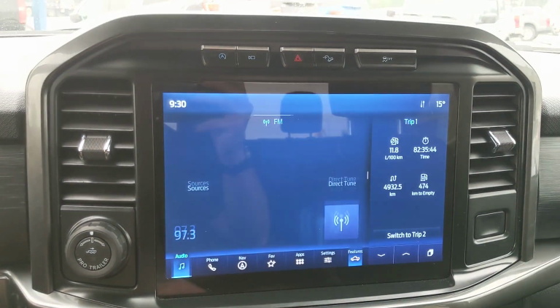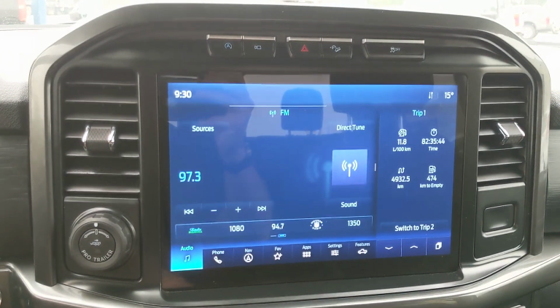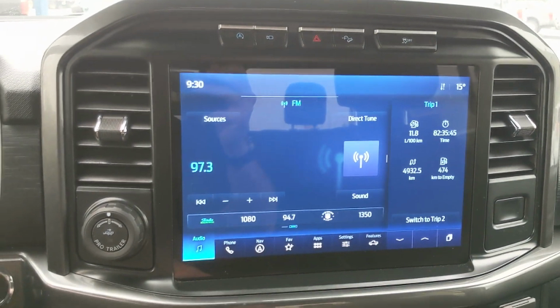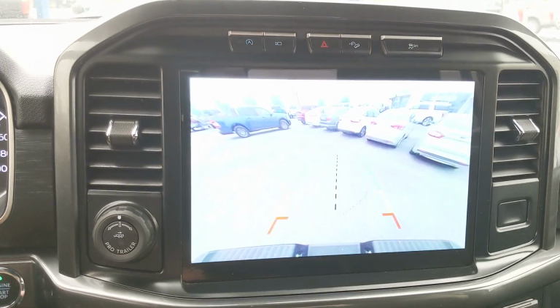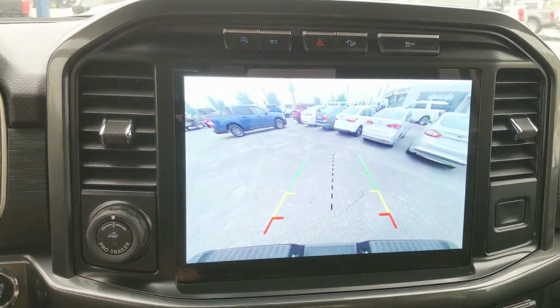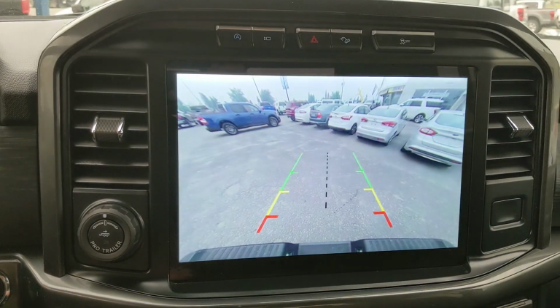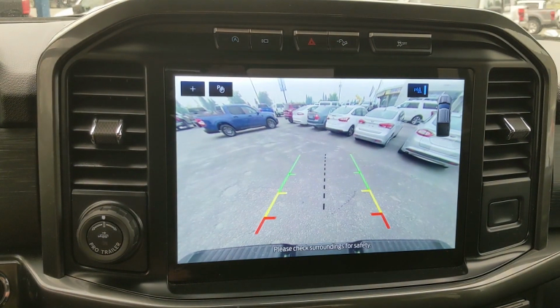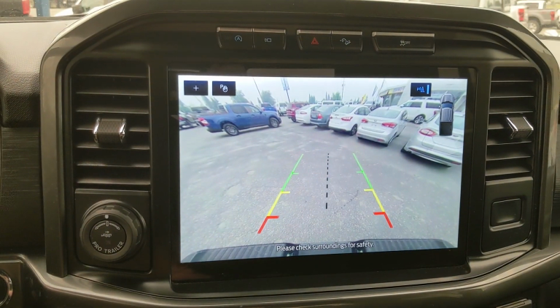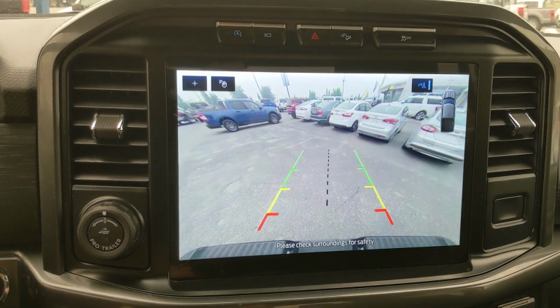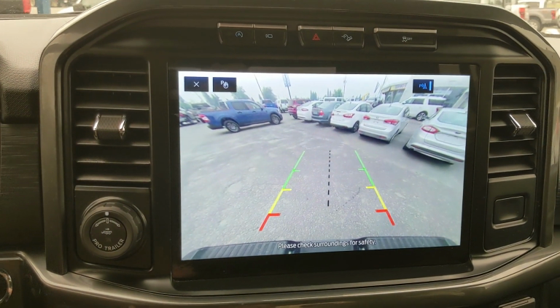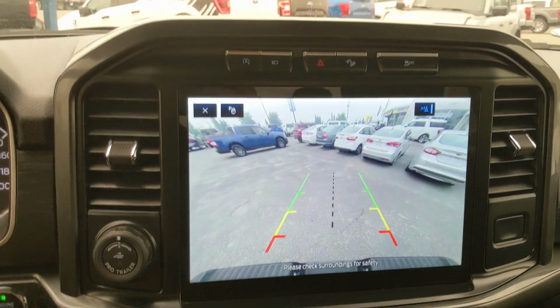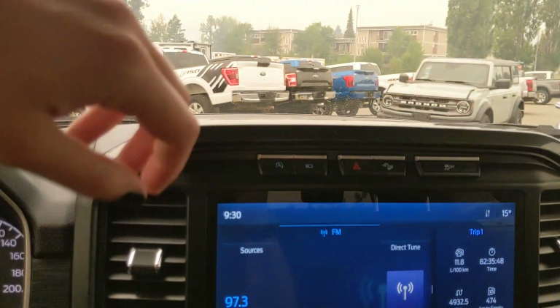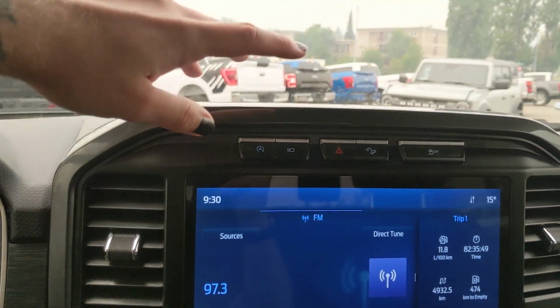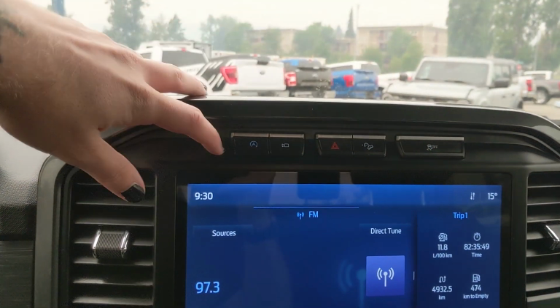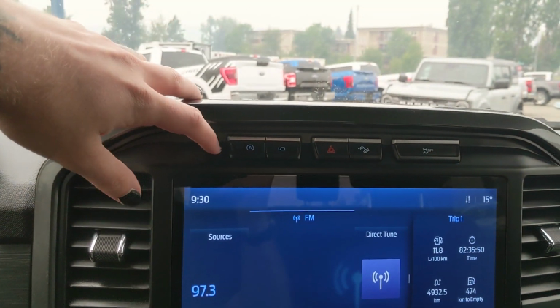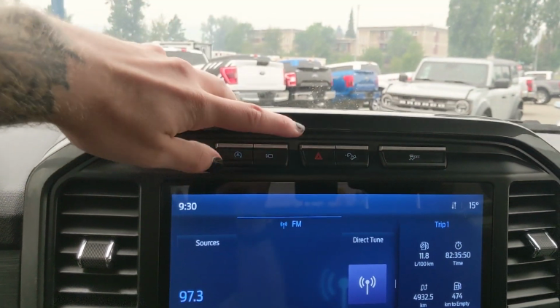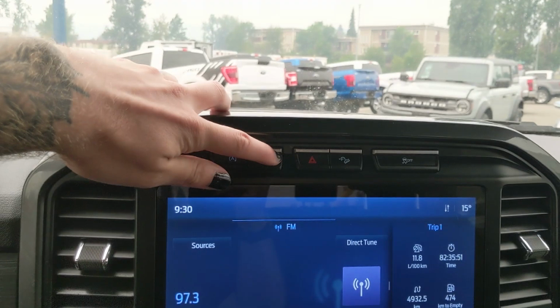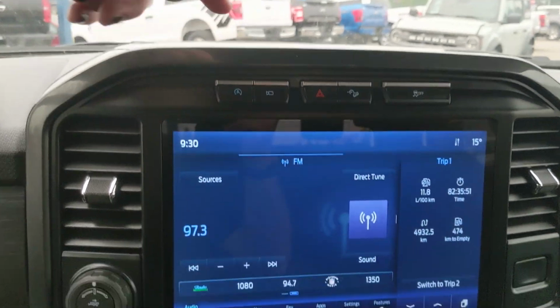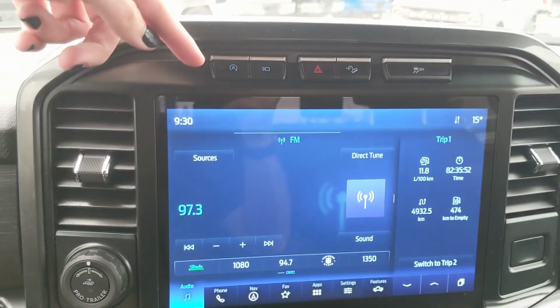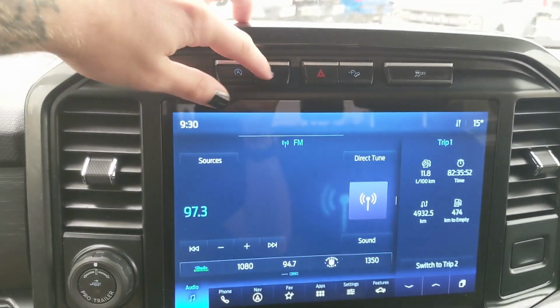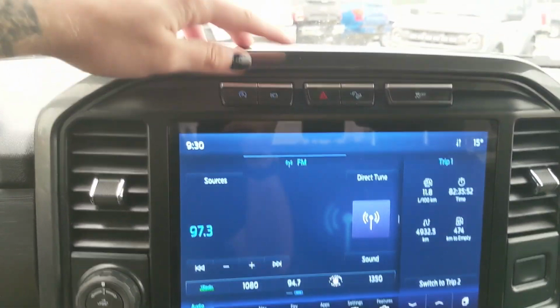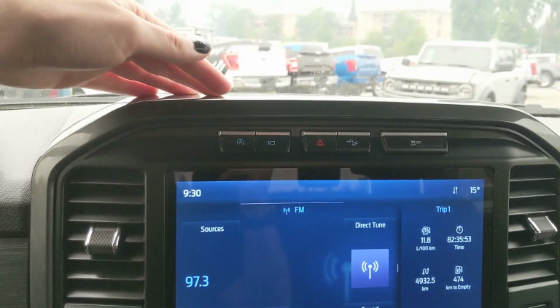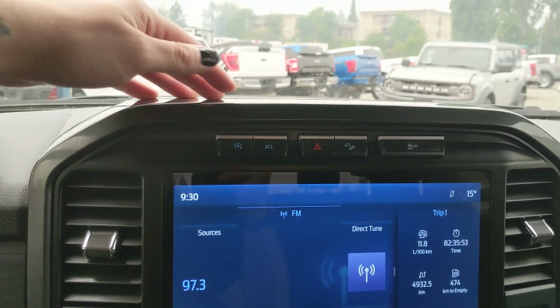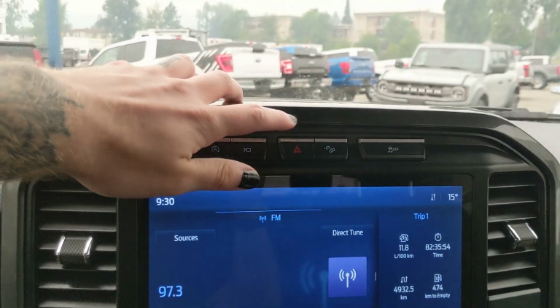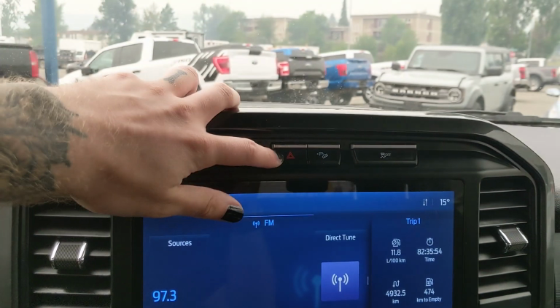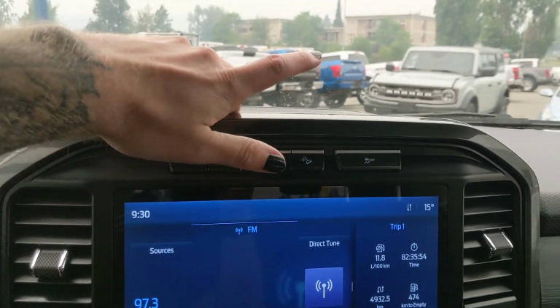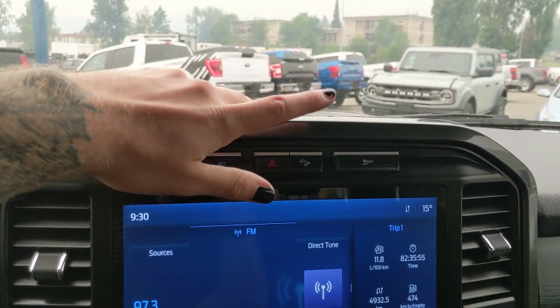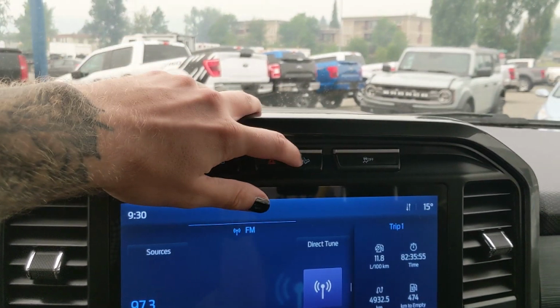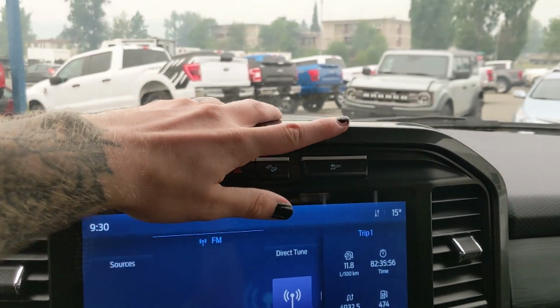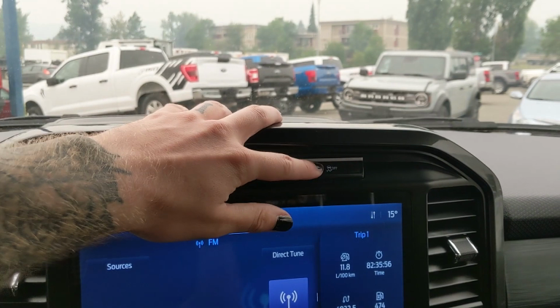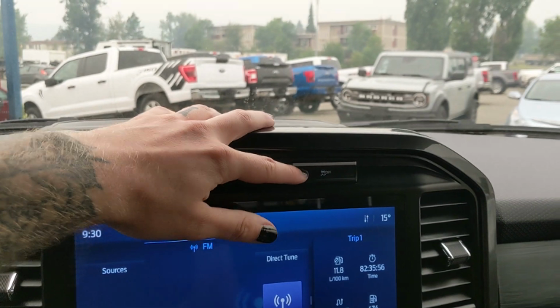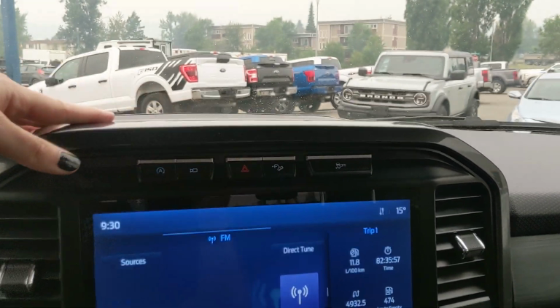Shifting into reverse, you have a backup camera so you can see where you're going. Above that you have your auto start-stop shutoff and your camera view again. You also have hazards, hill descent assist, and traction control shutoff.